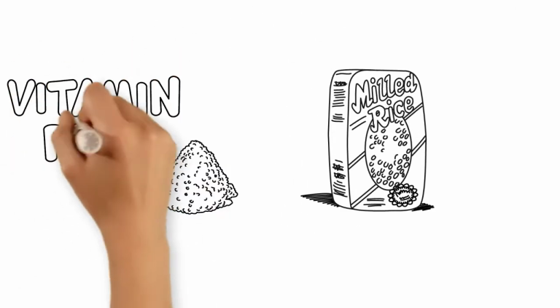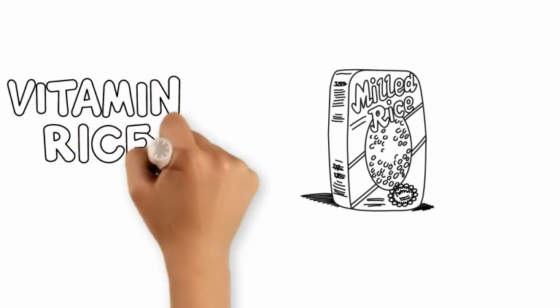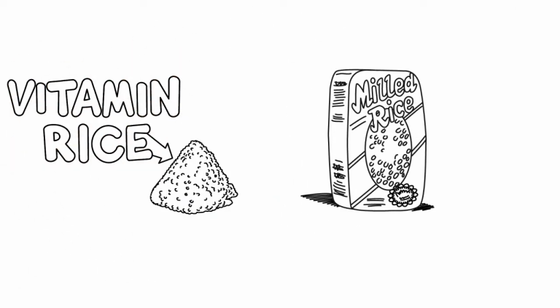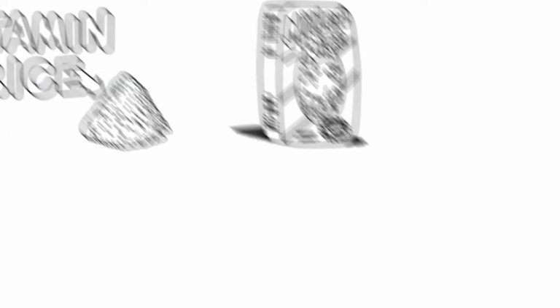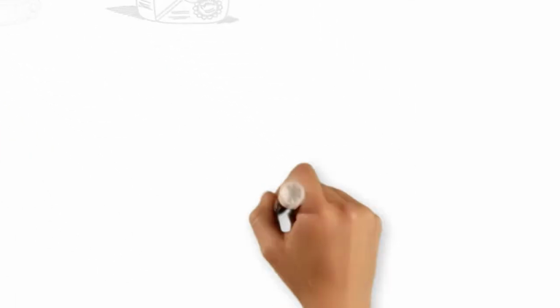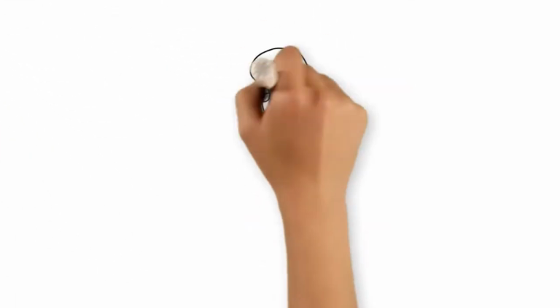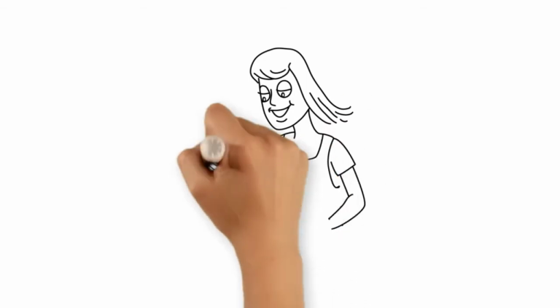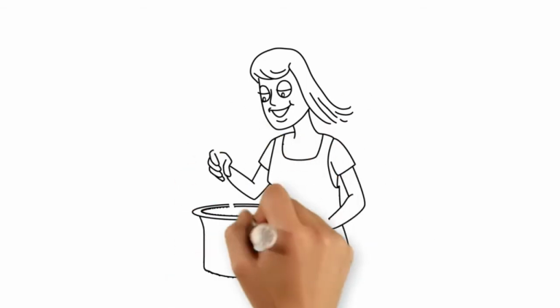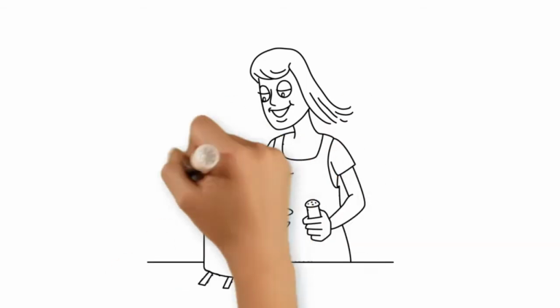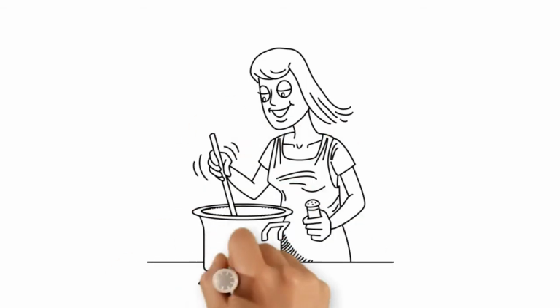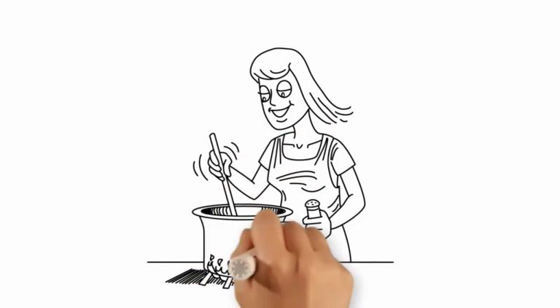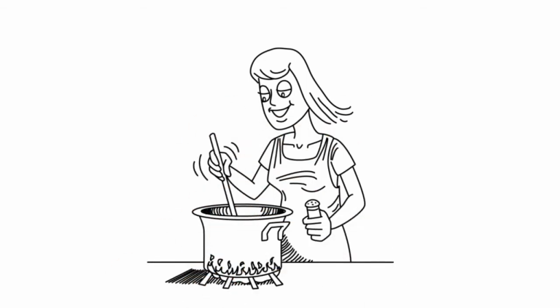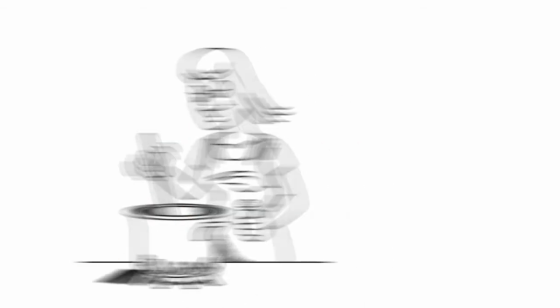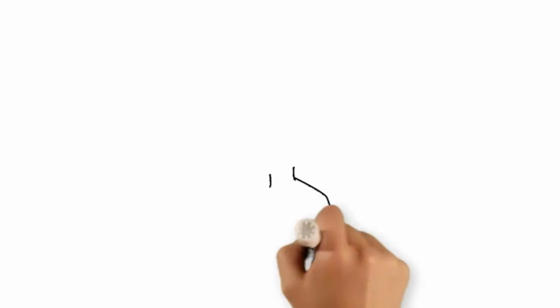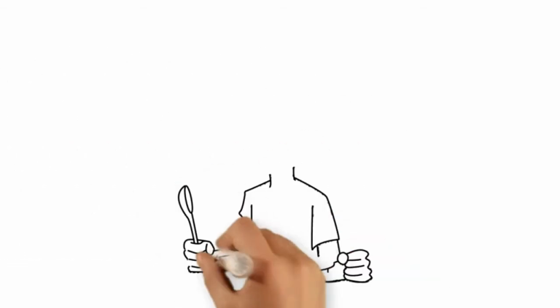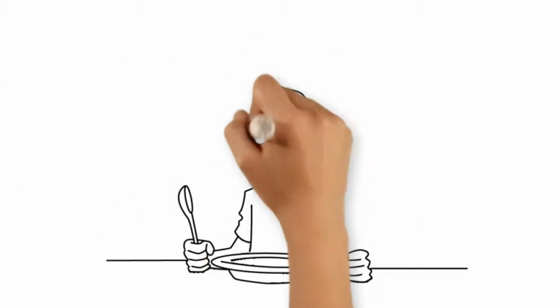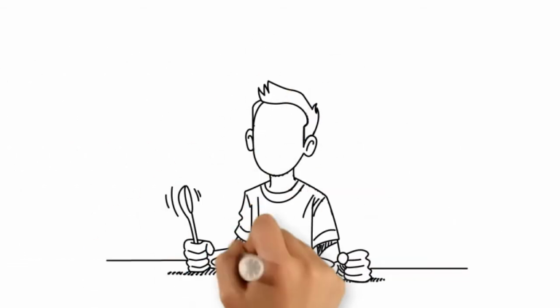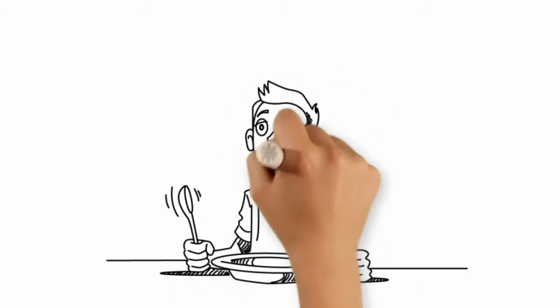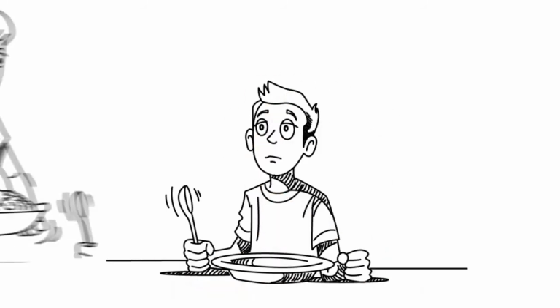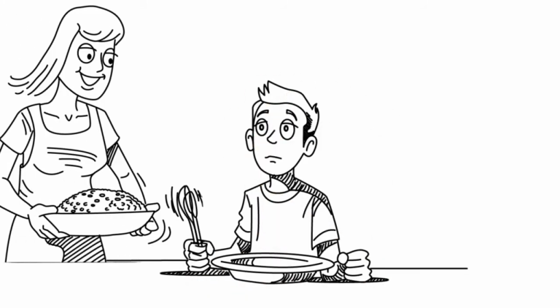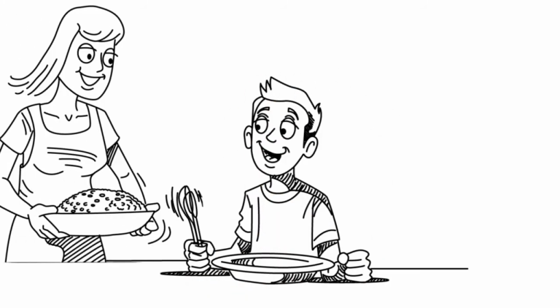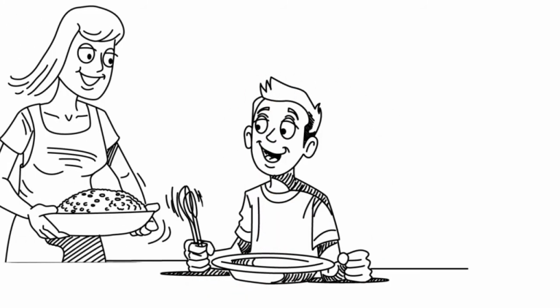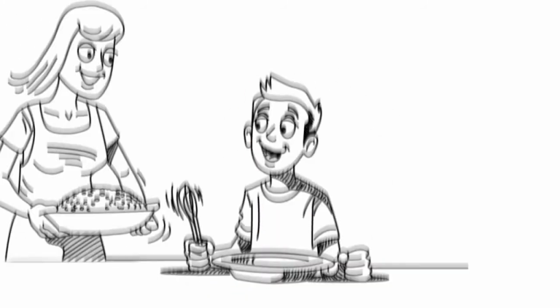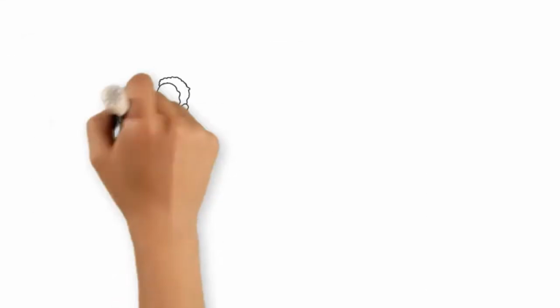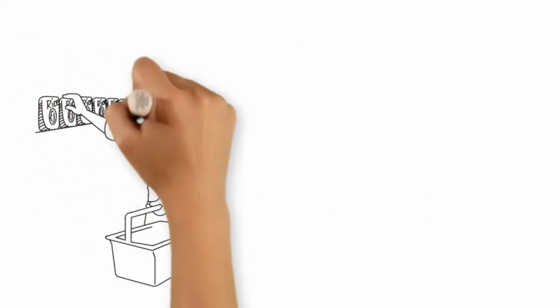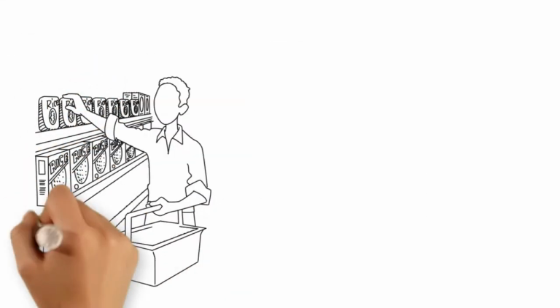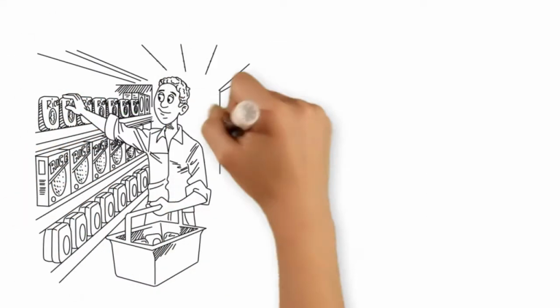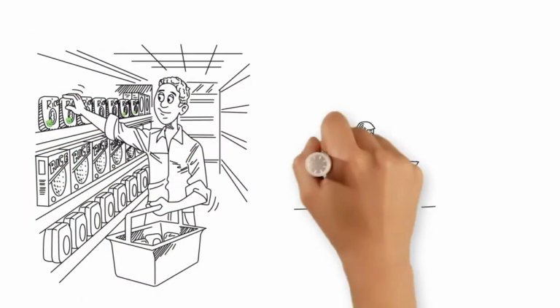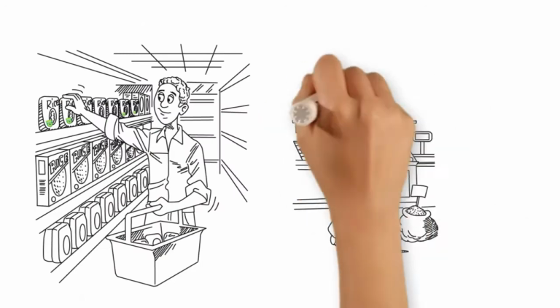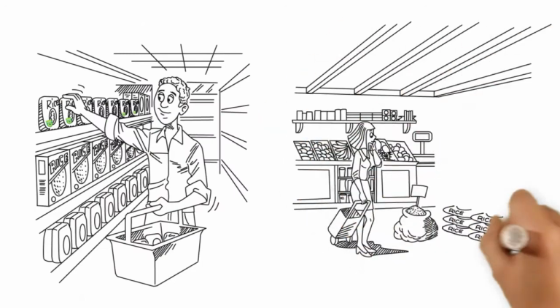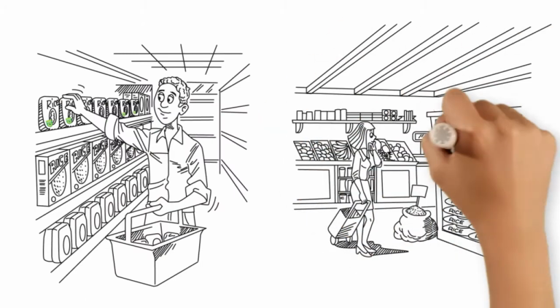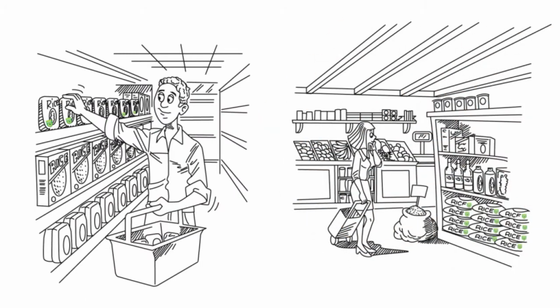We have vitamin rice. It's super tasty rice that looks the same and cooks the same as traditional rice. The rice is fortified using natural ingredients, not through genetic modification.